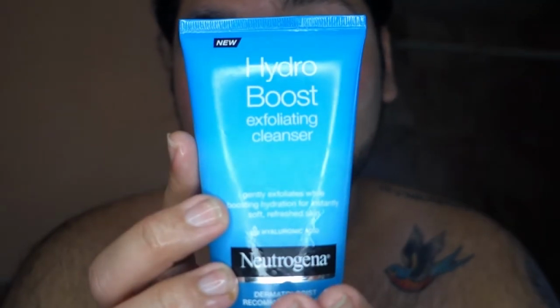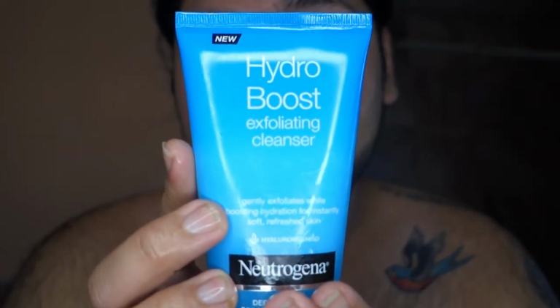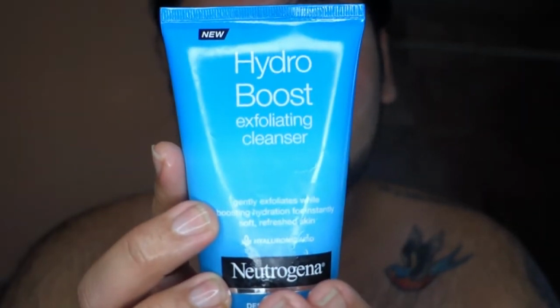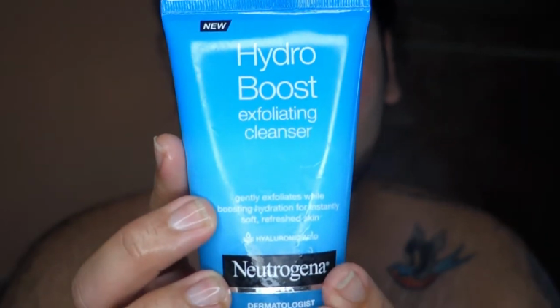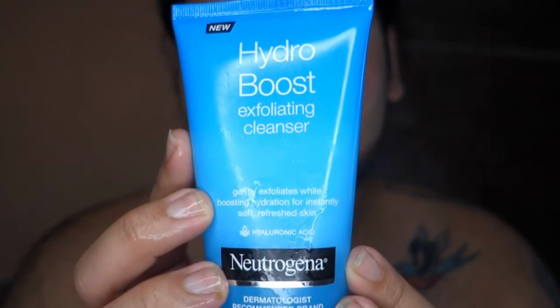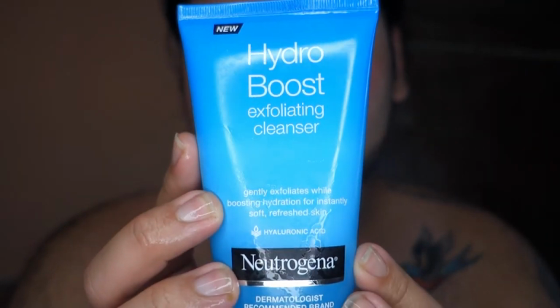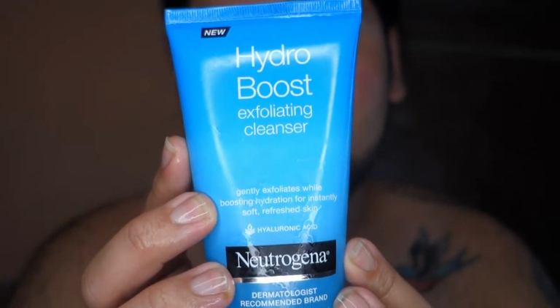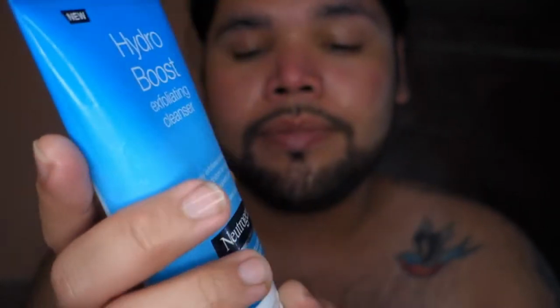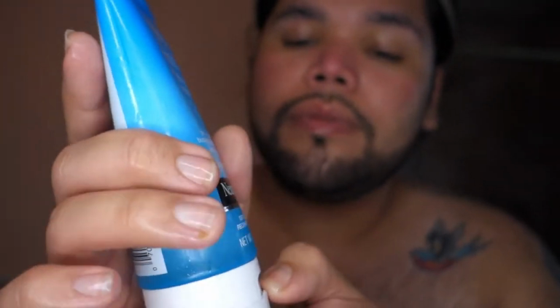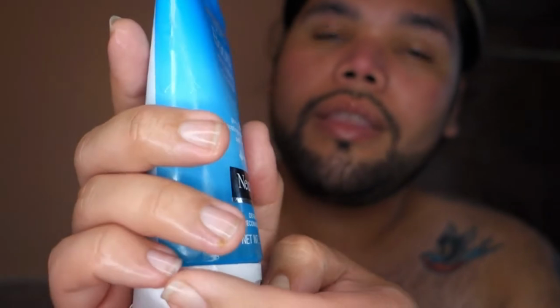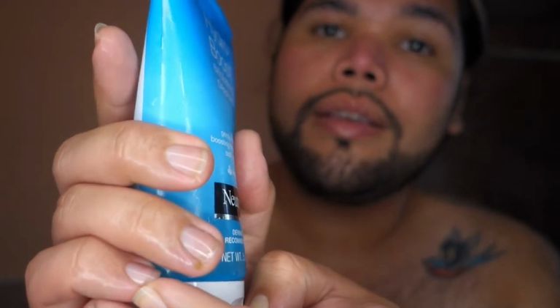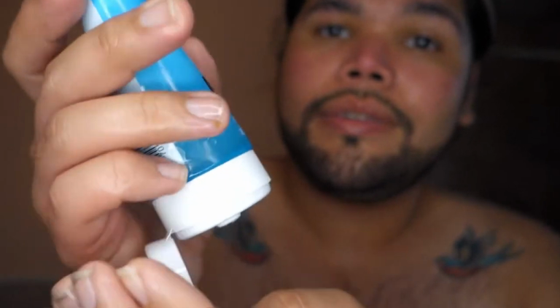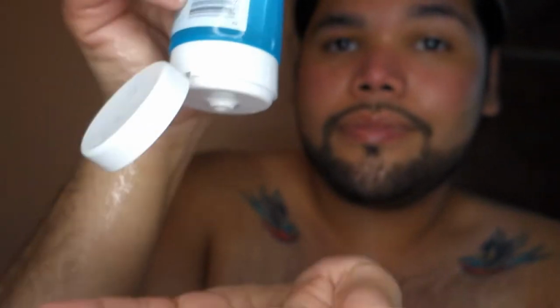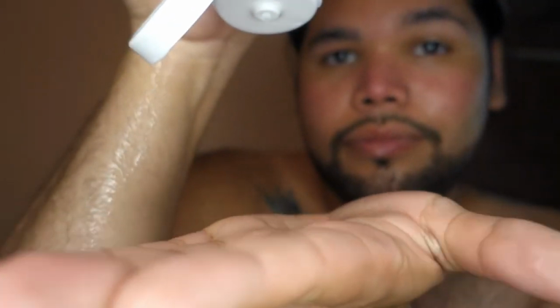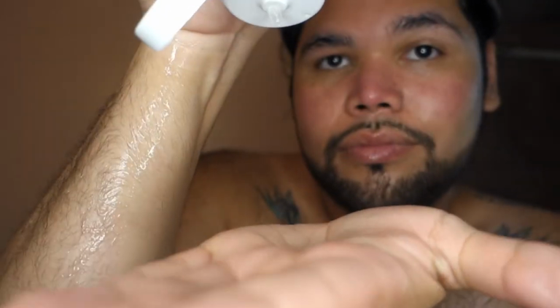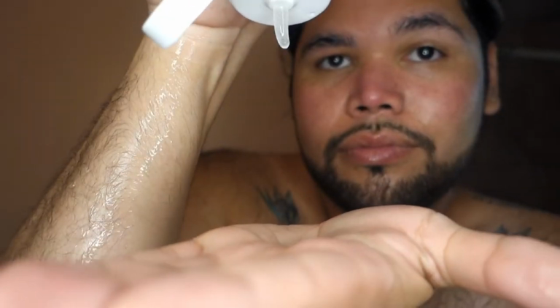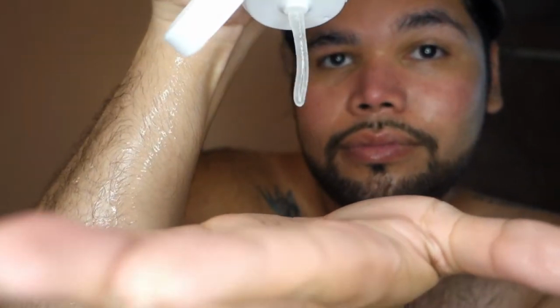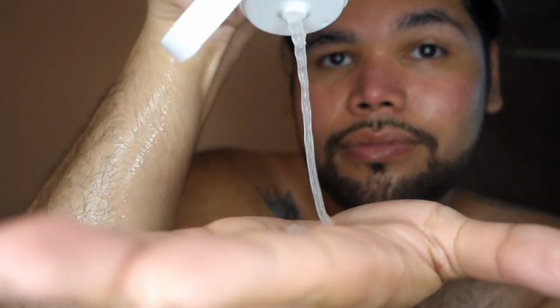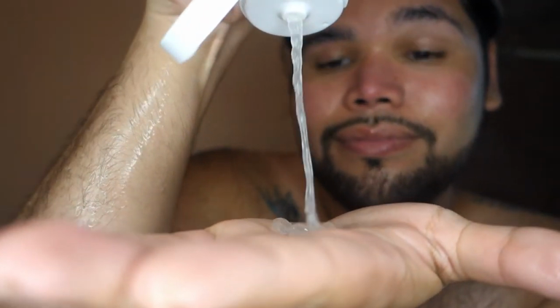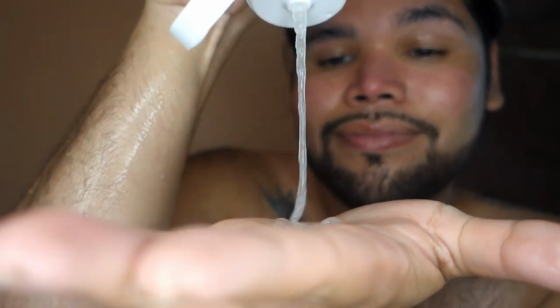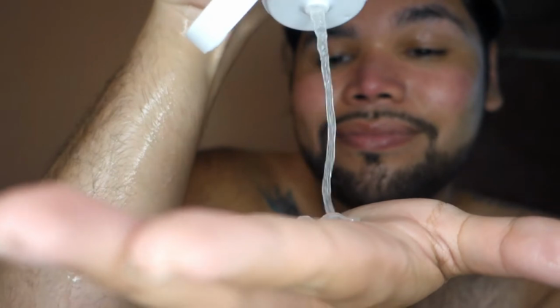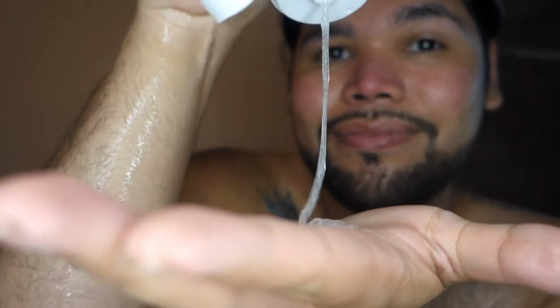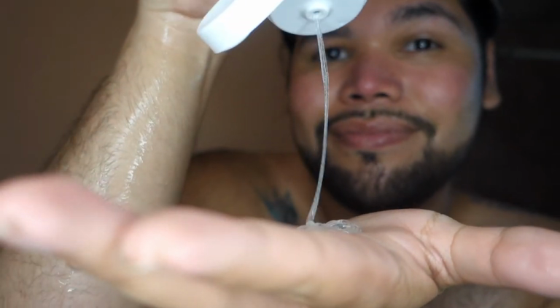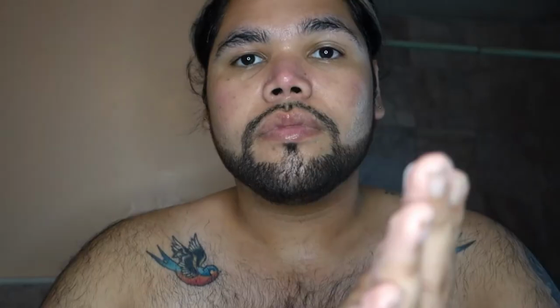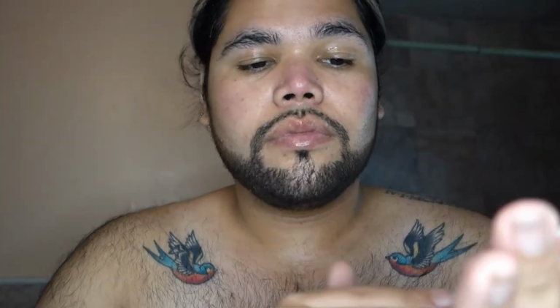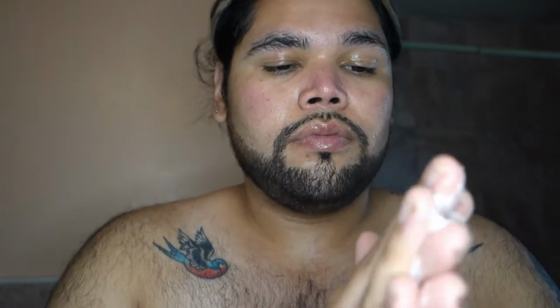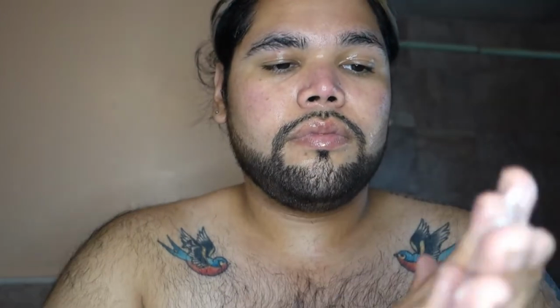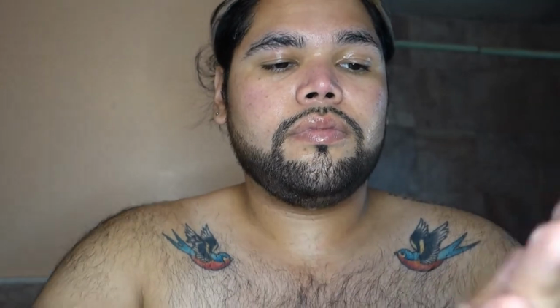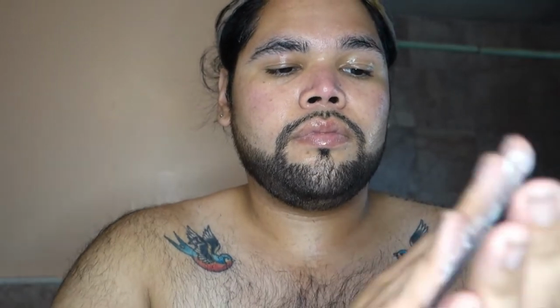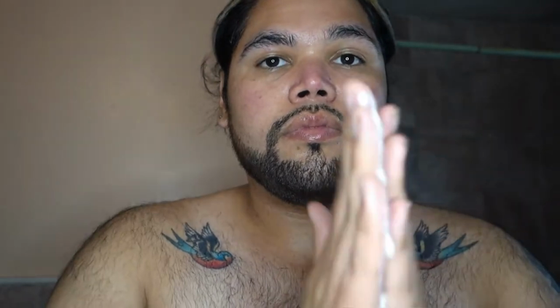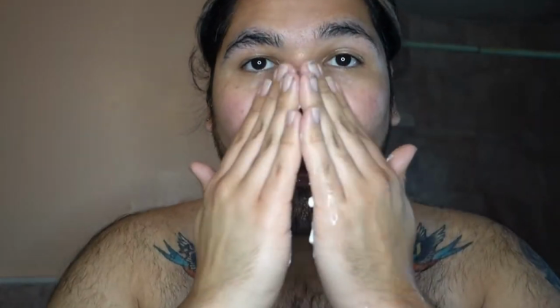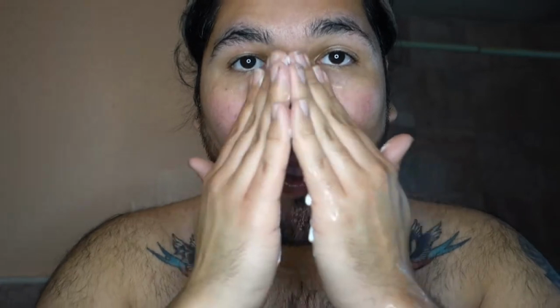I'm gonna go in with Neutrogena Hydro Boost Exfoliating Cleanser because I really want to exfoliate my skin. My skin feels really dry and this really hydrates my skin, so if you want to try it out, definitely go ahead and buy it.